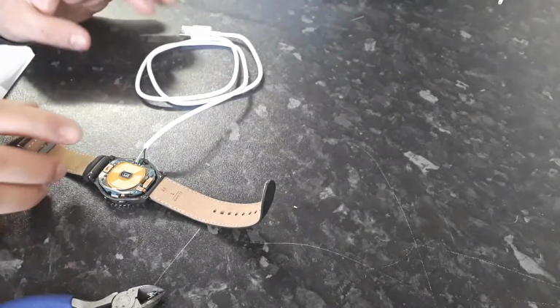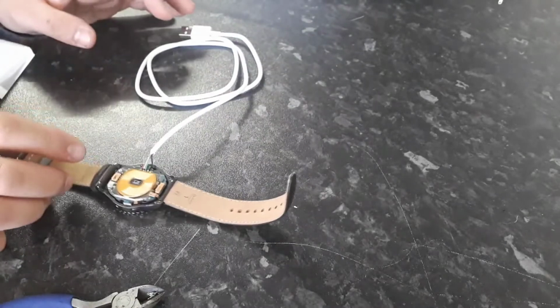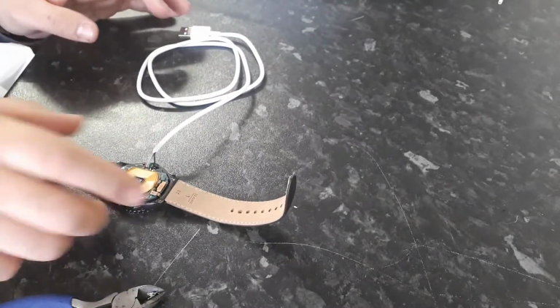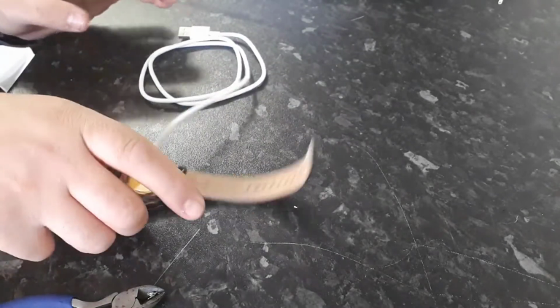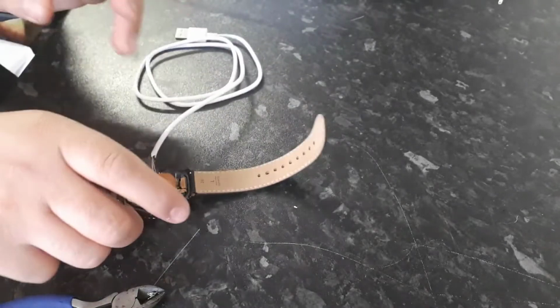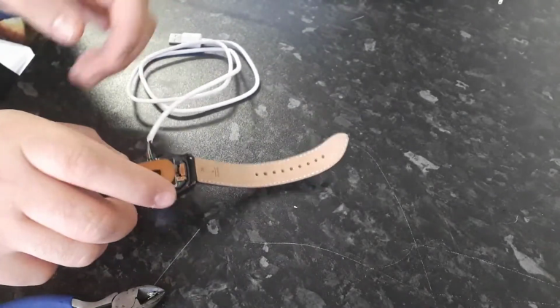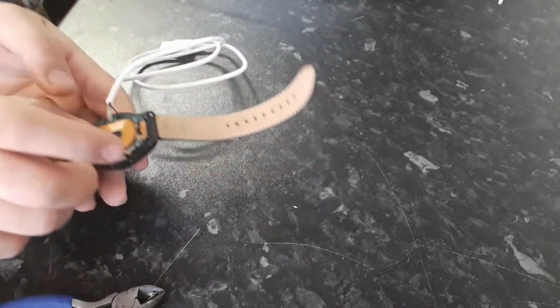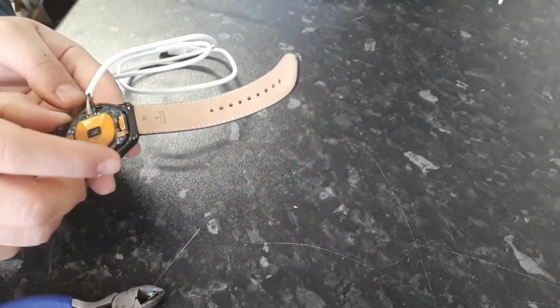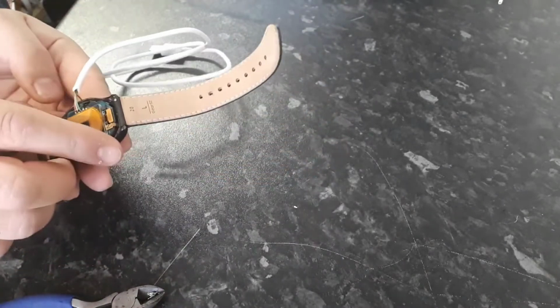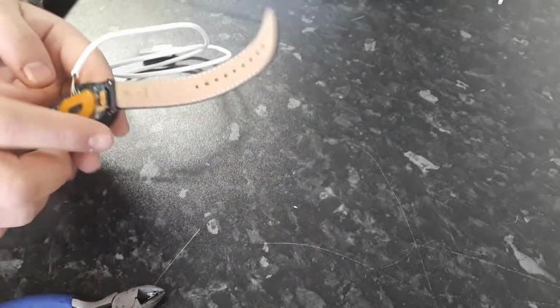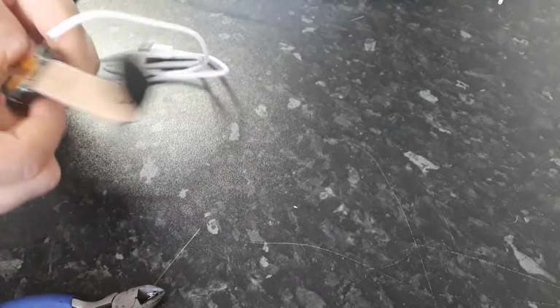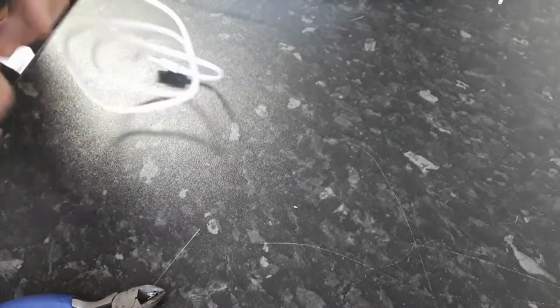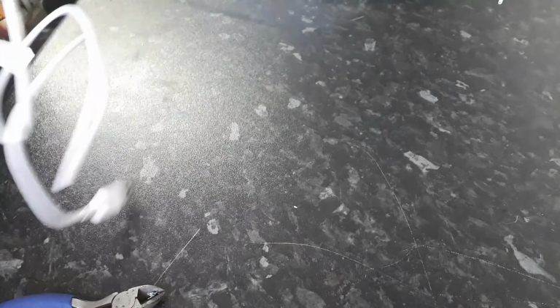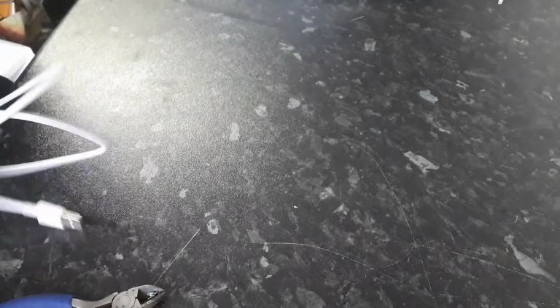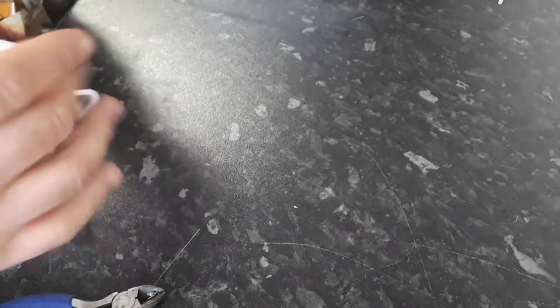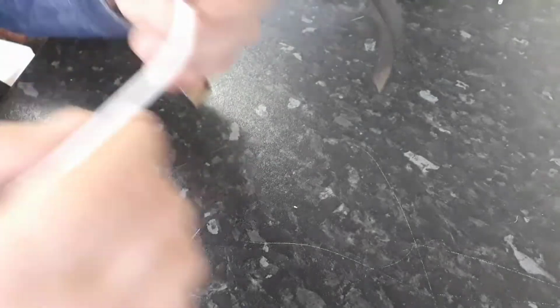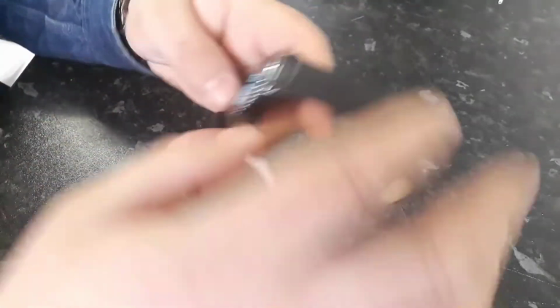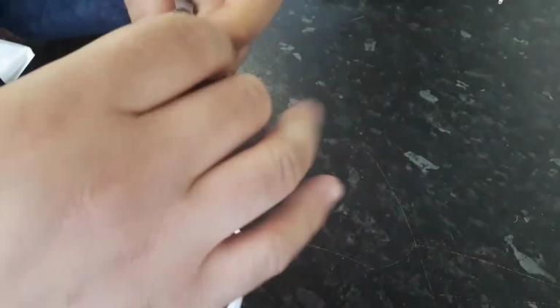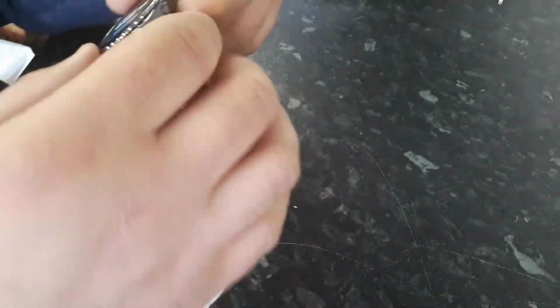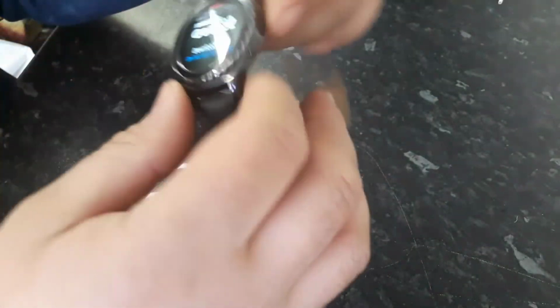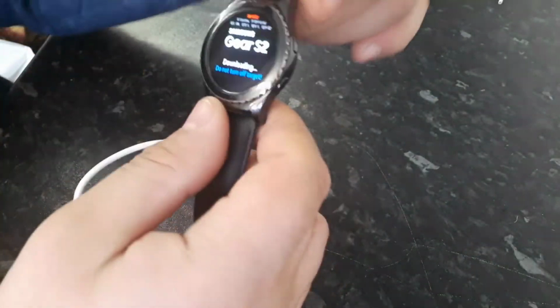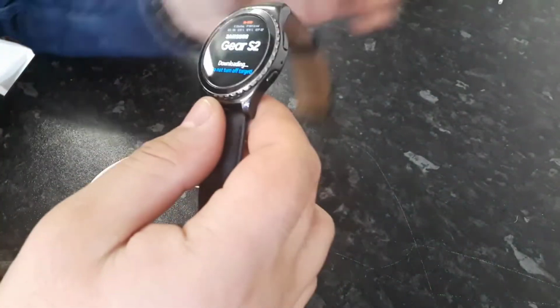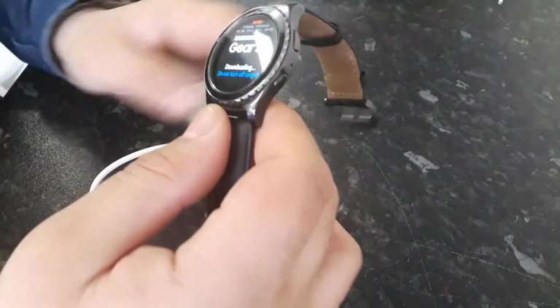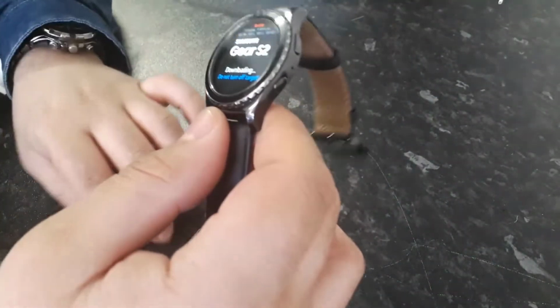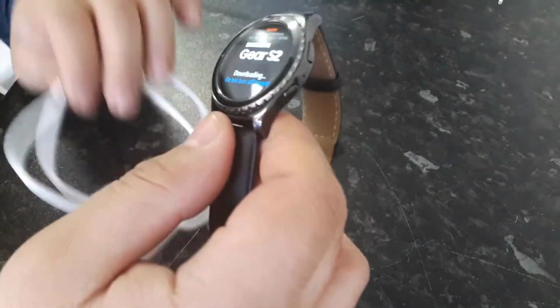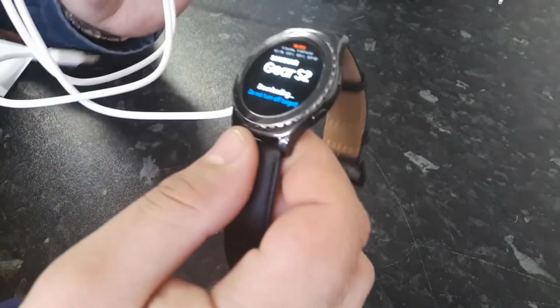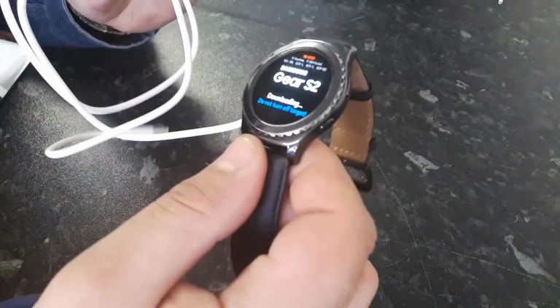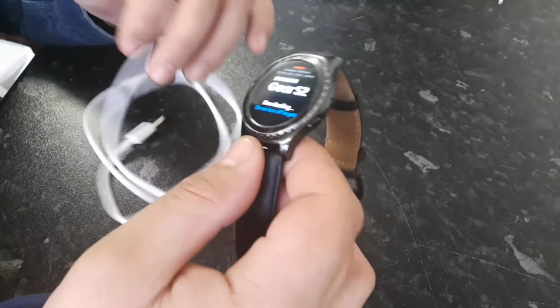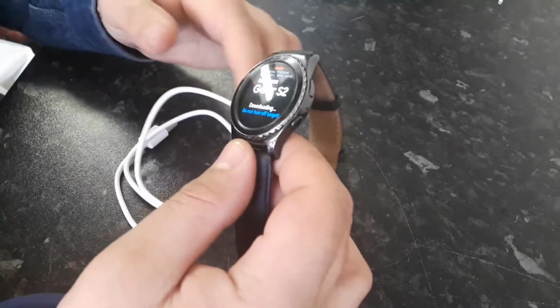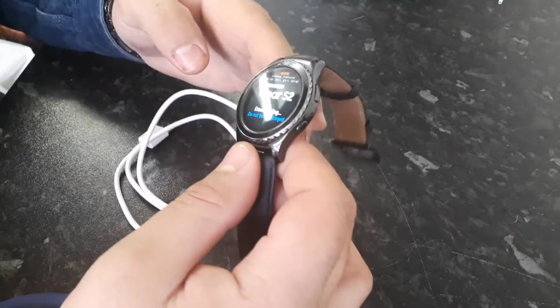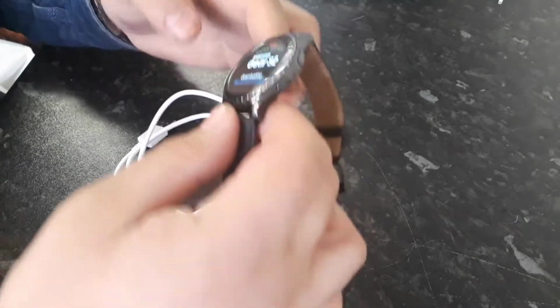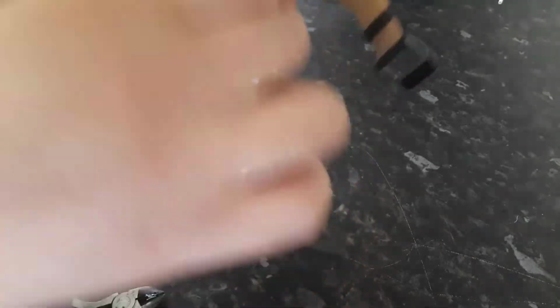We've soldered the wires. Now we need to put the watch into download mode, which I have already done. The wire needs to be connected while the watch is in download mode.